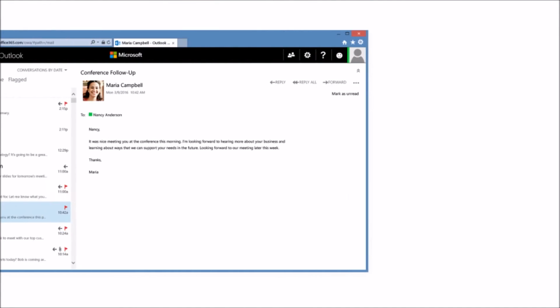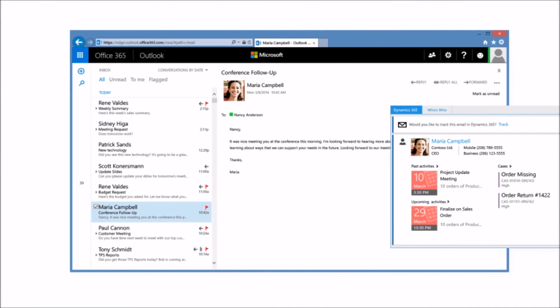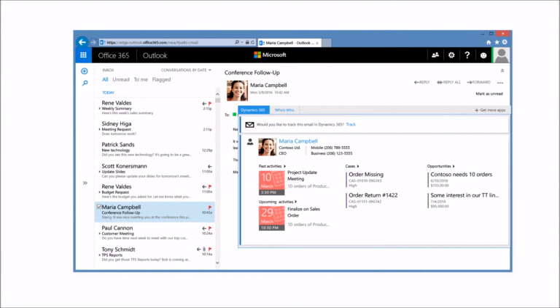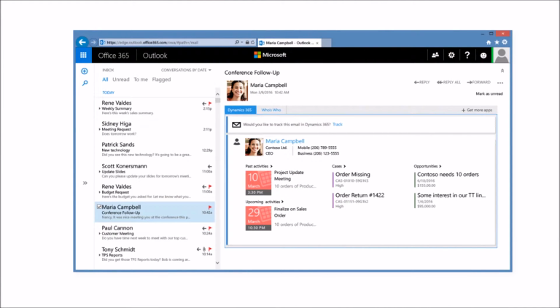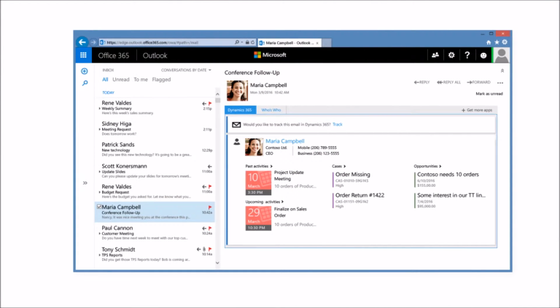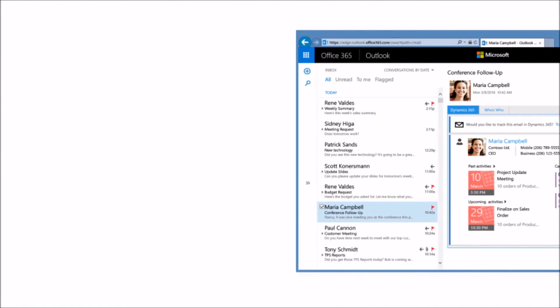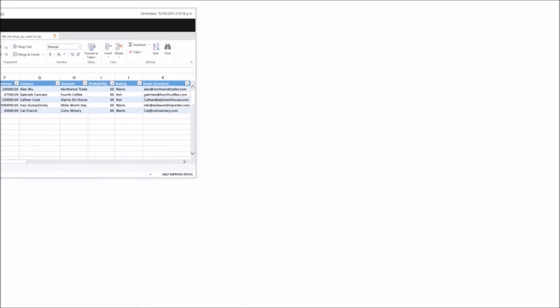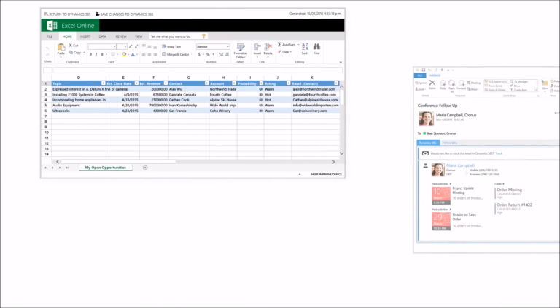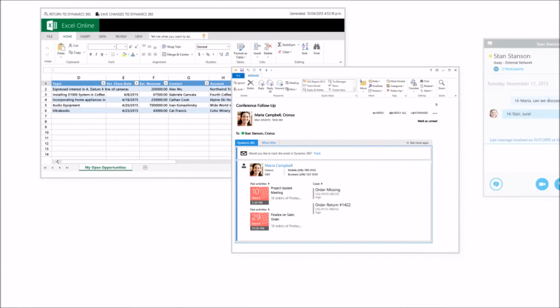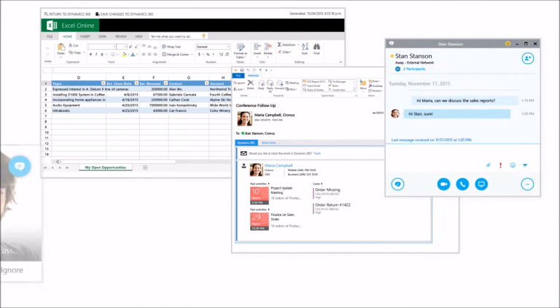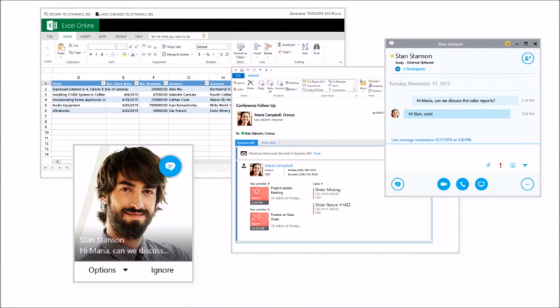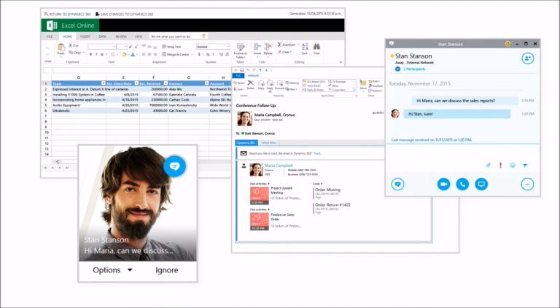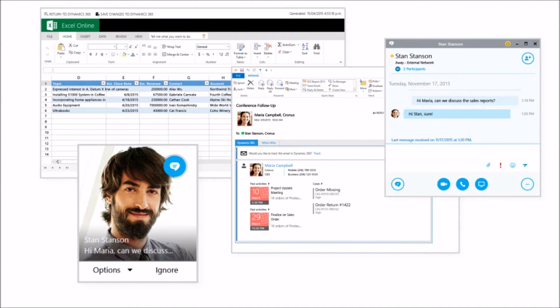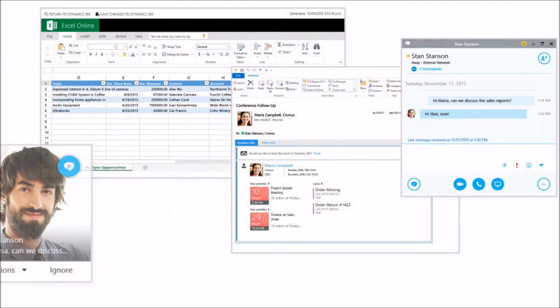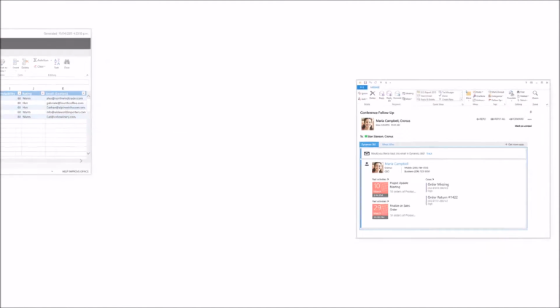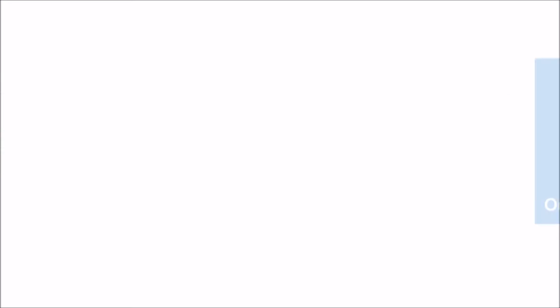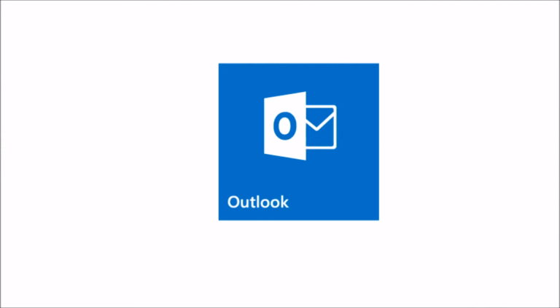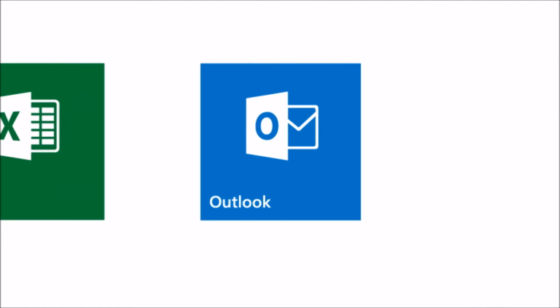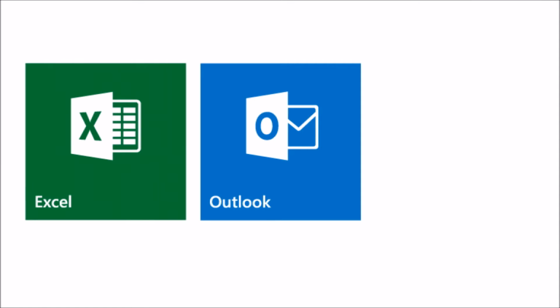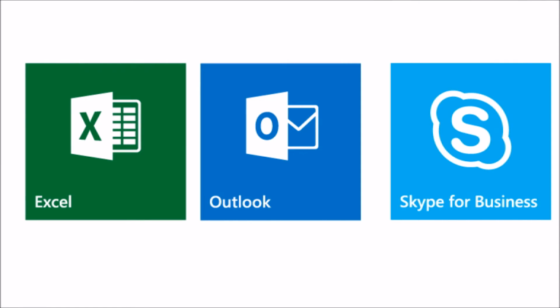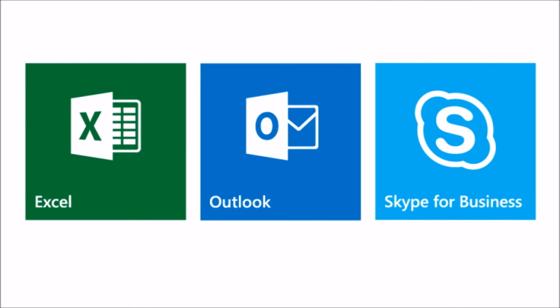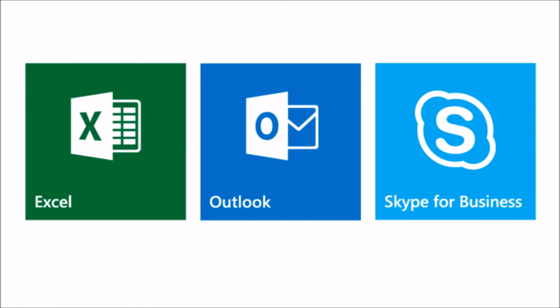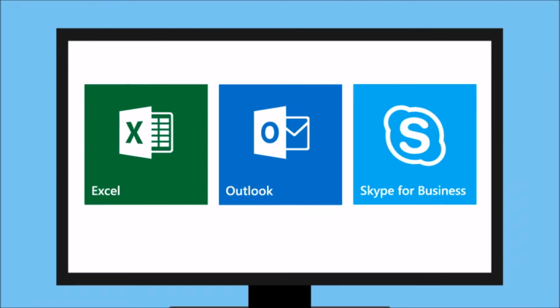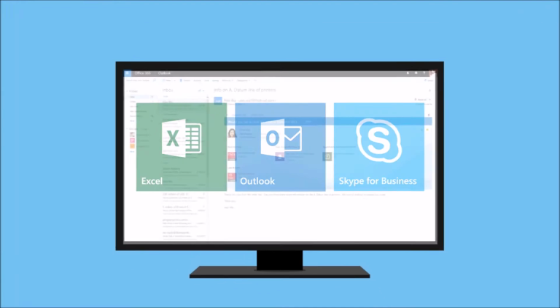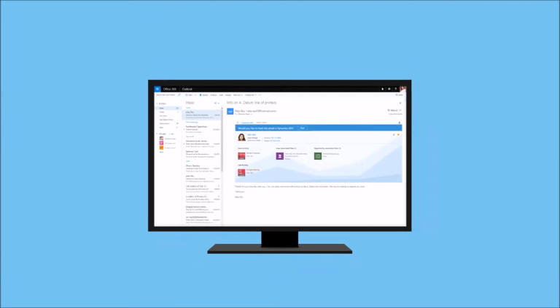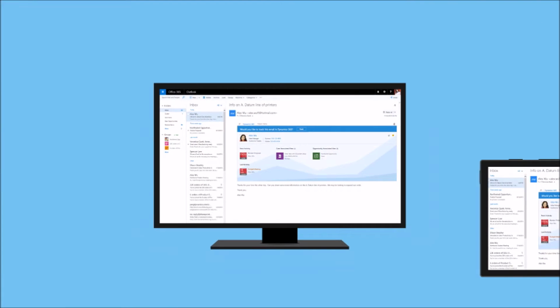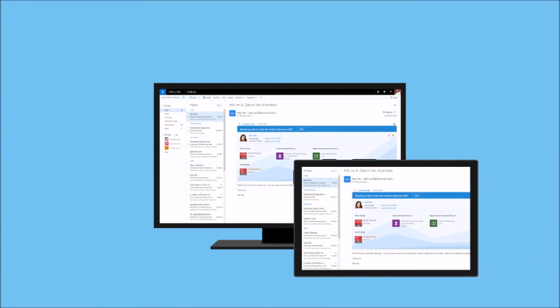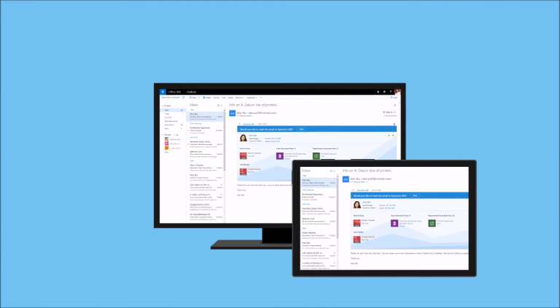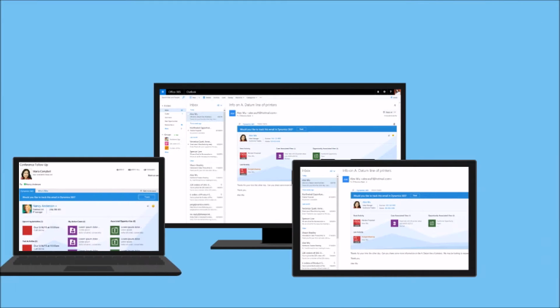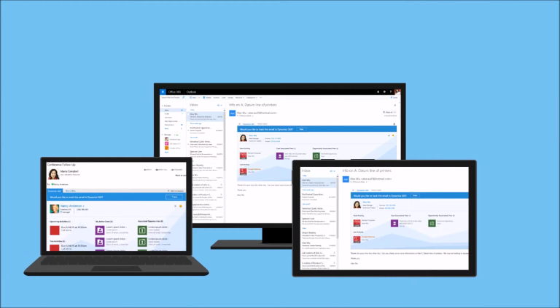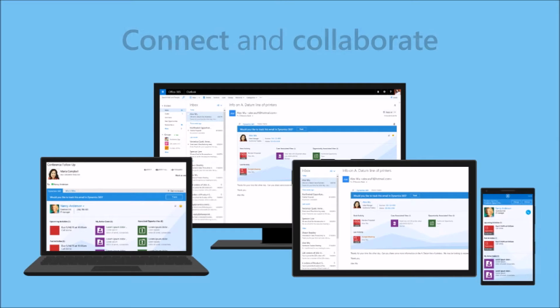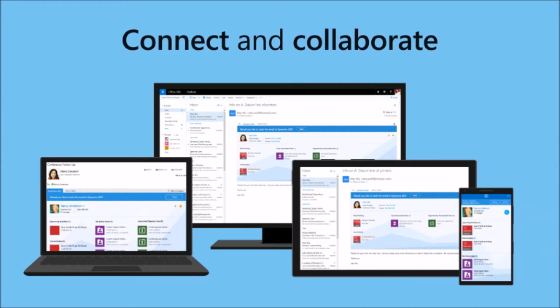You can seamlessly combine Dynamics 365 with familiar Microsoft Office 365 tools like Outlook, Excel, and Skype for Business, helping your team be even more connected, collaborative, and productive.